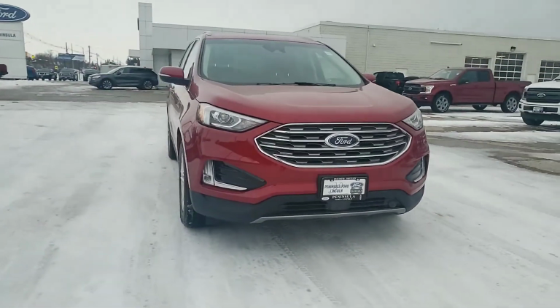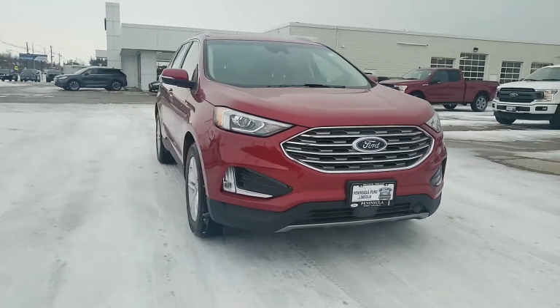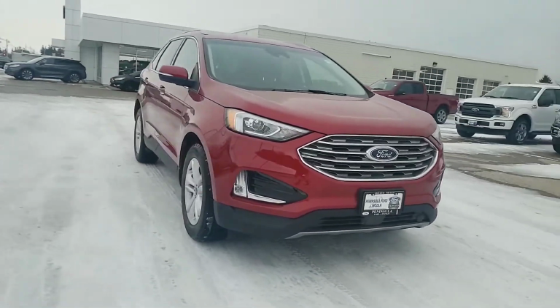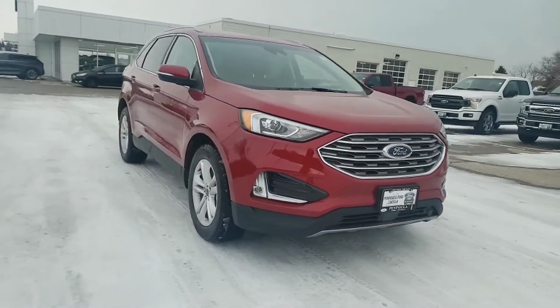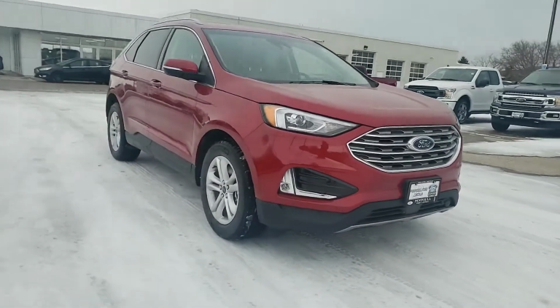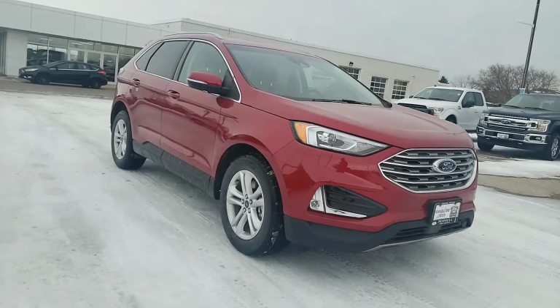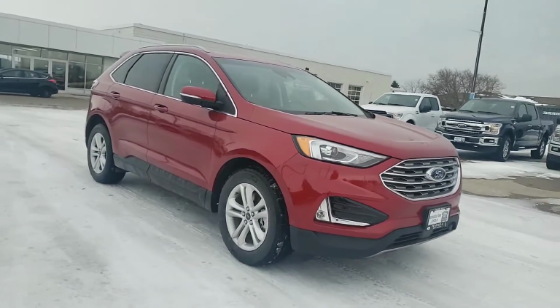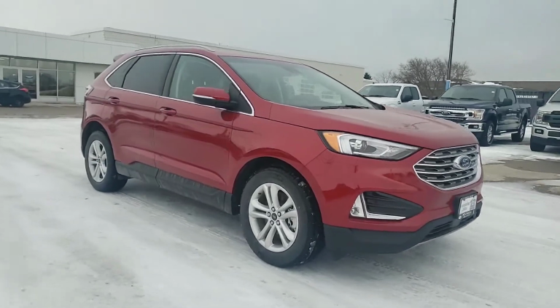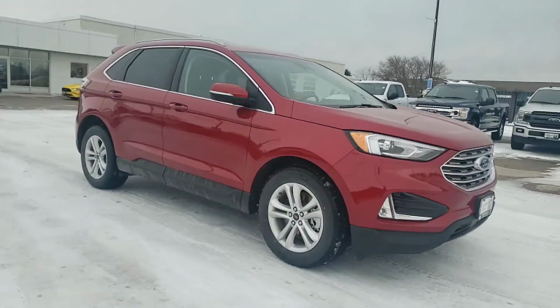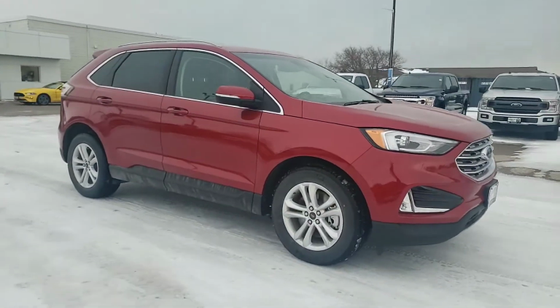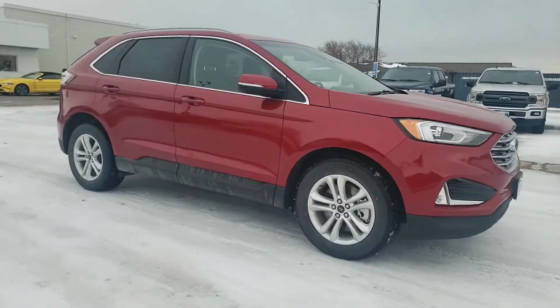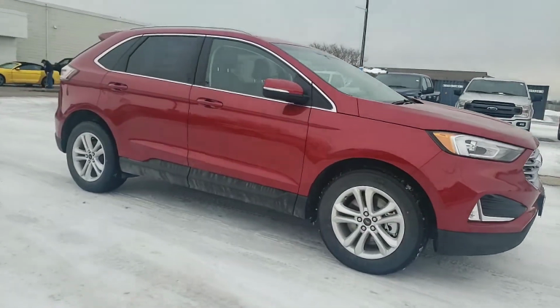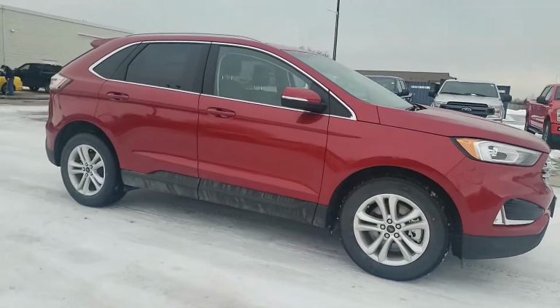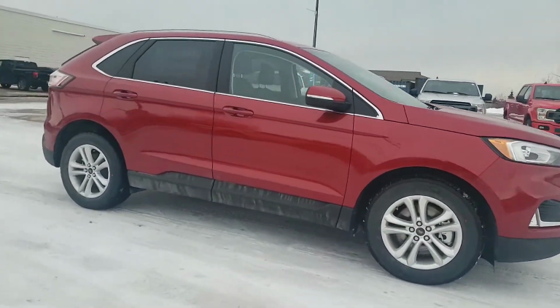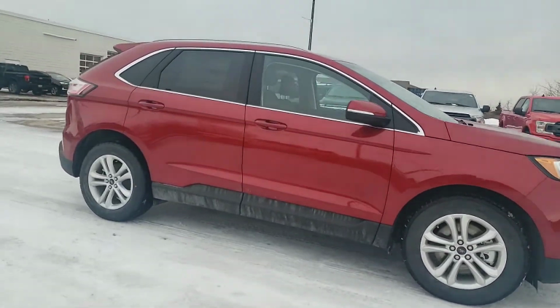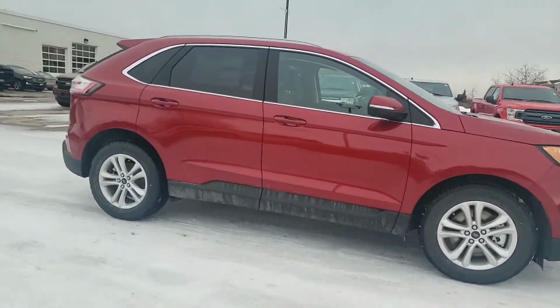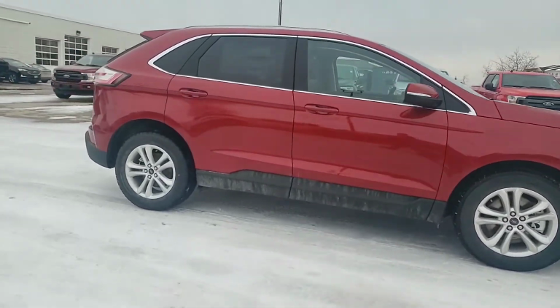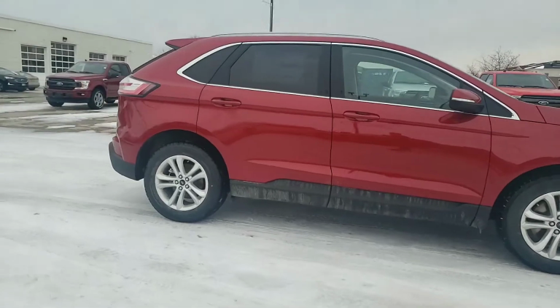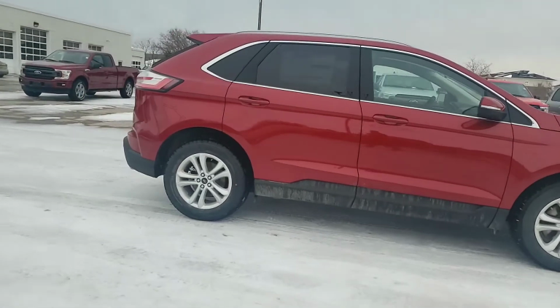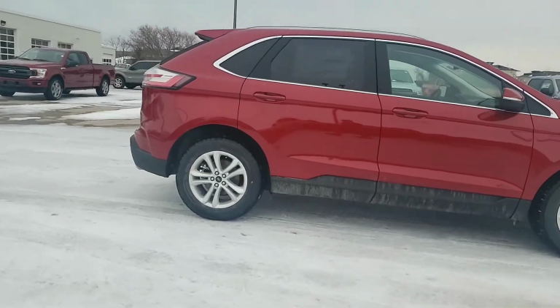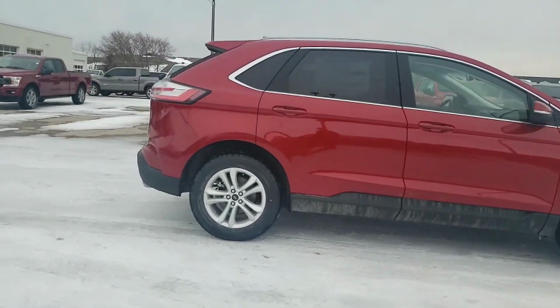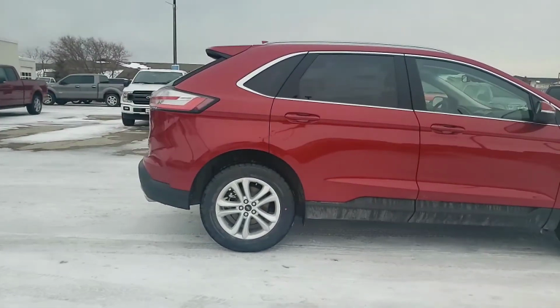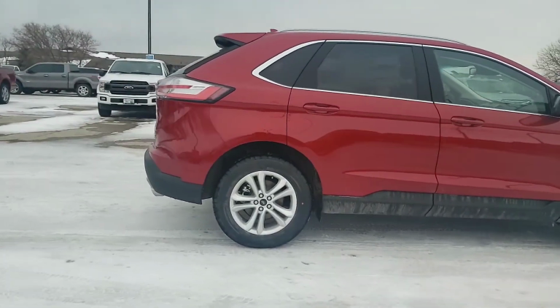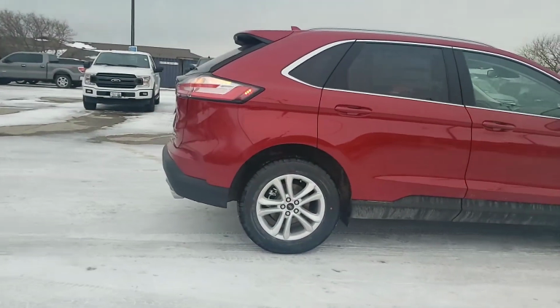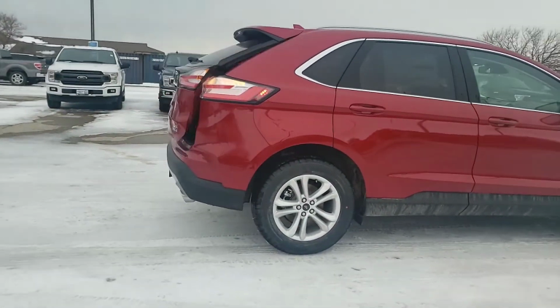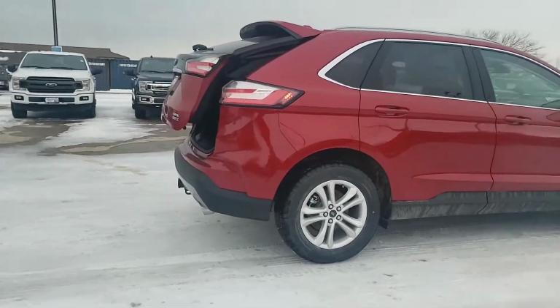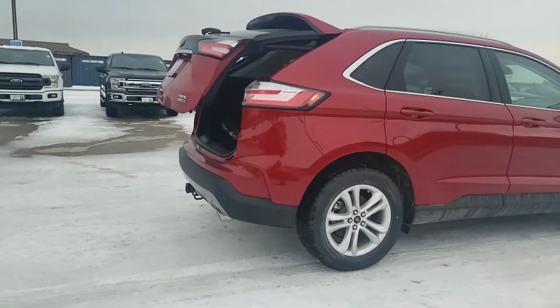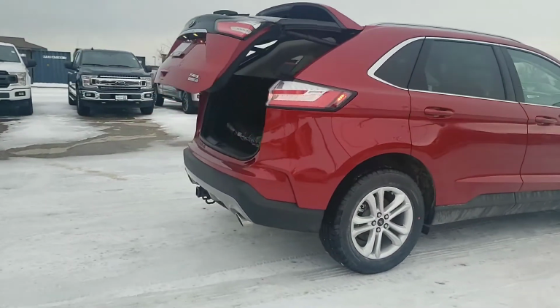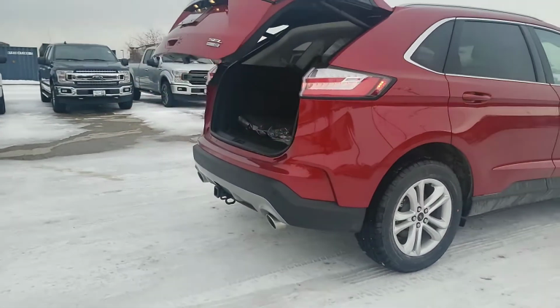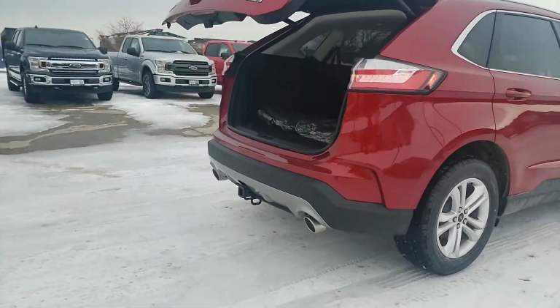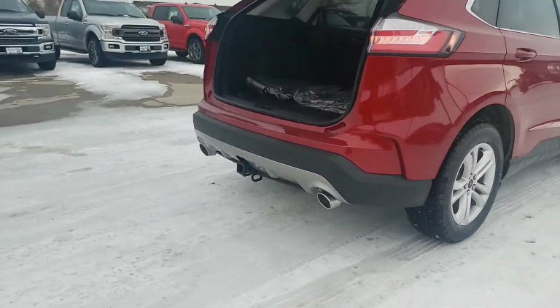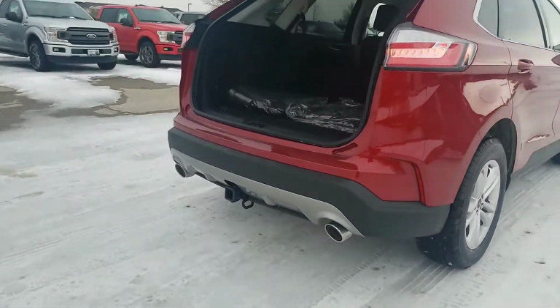This vehicle is equipped with the Ford 360 Plus with the adaptive cruise and the blind spot detection. It also has the convenience package that gives you your power liftgate in the back, and as you can see here, the factory tow package as well.